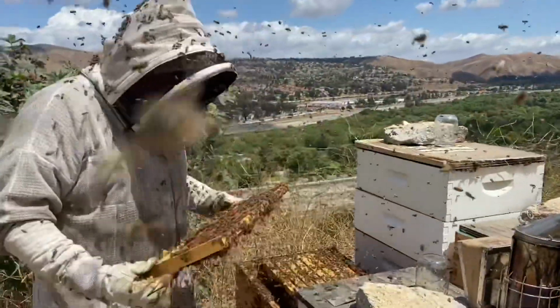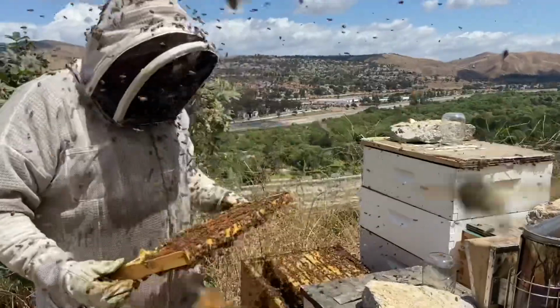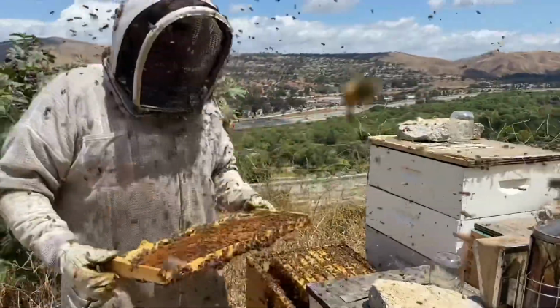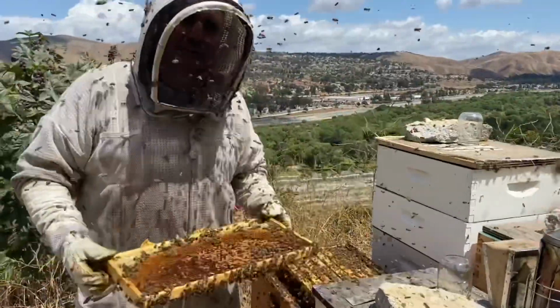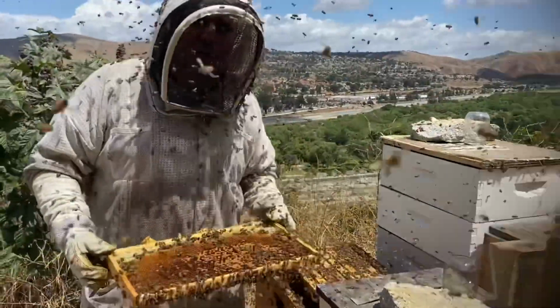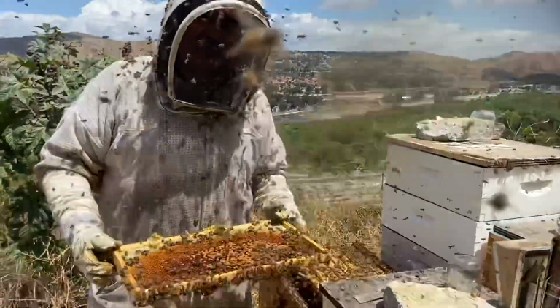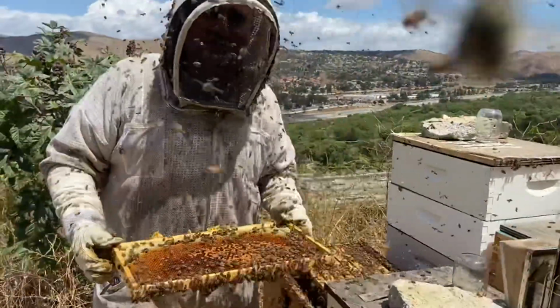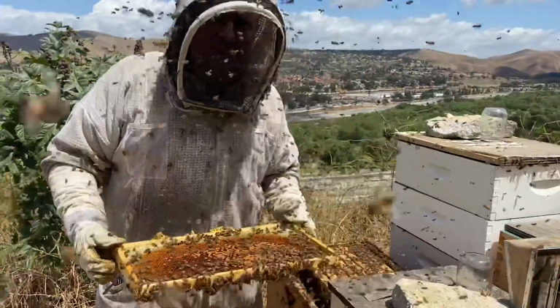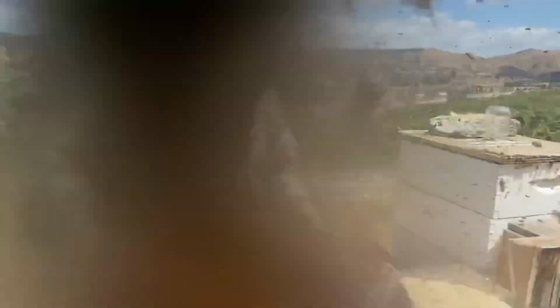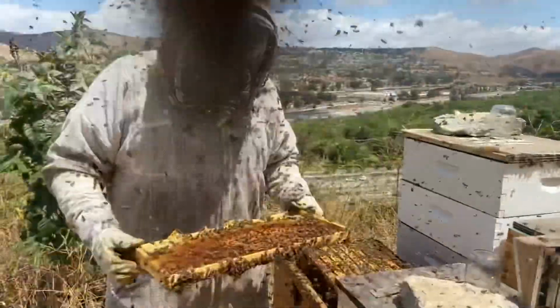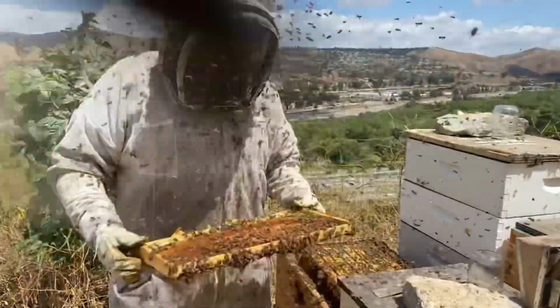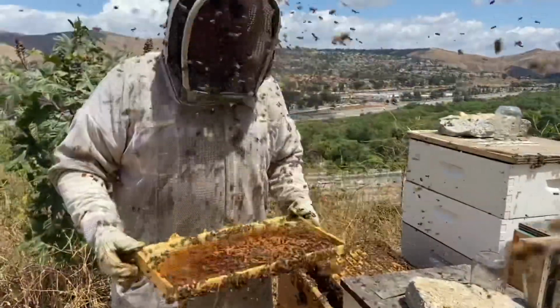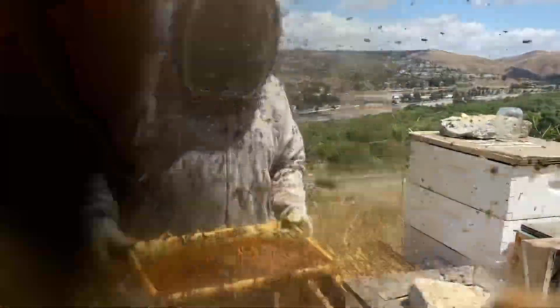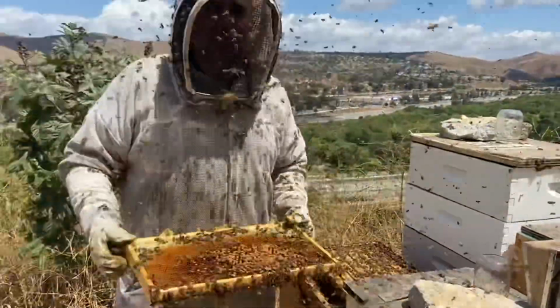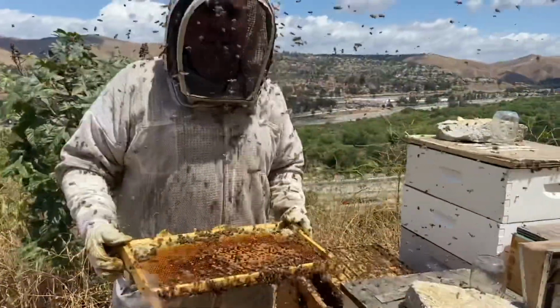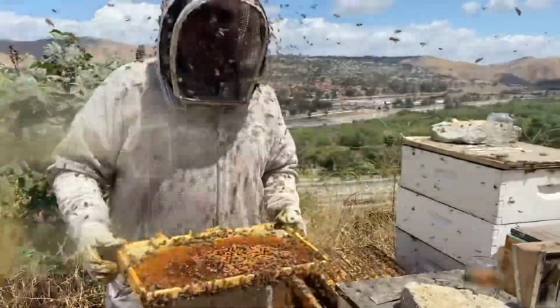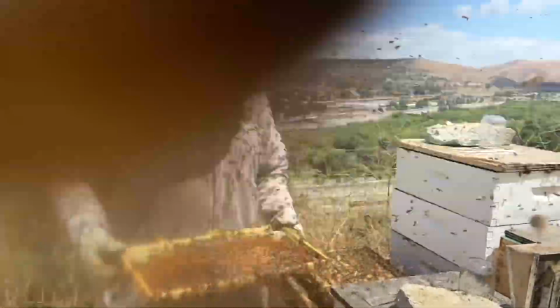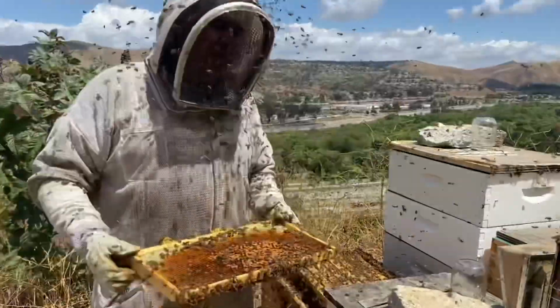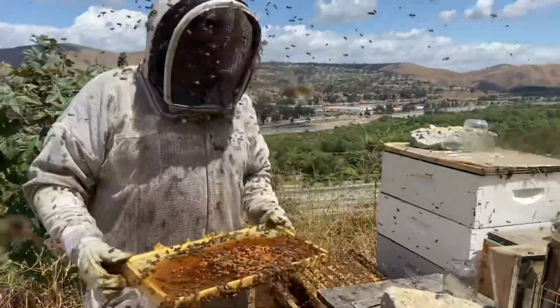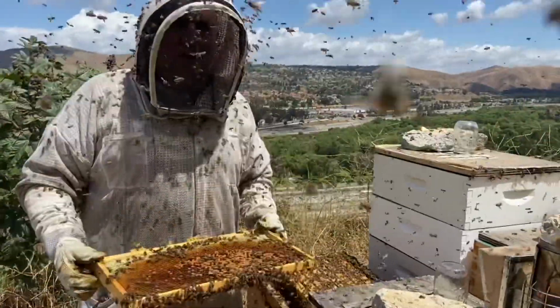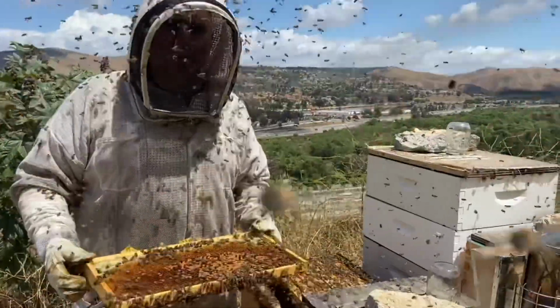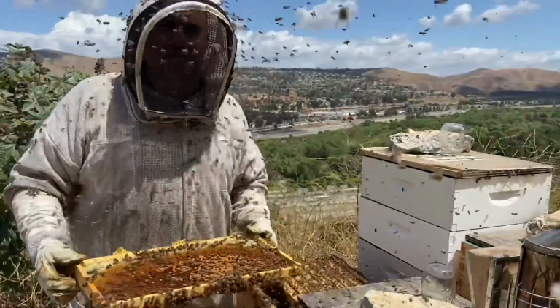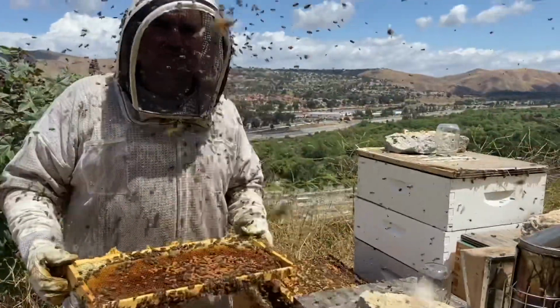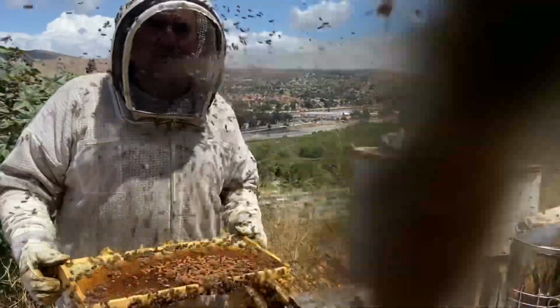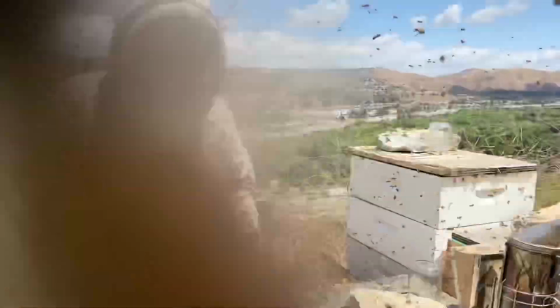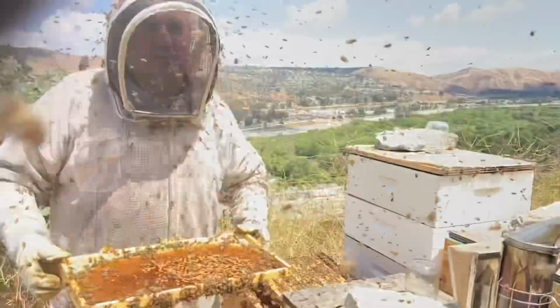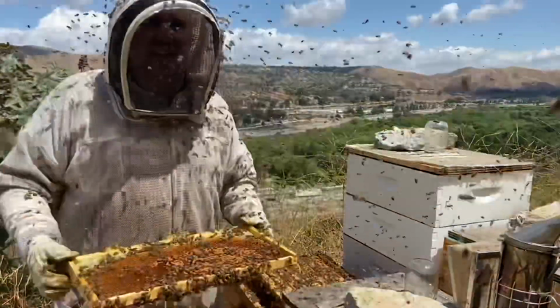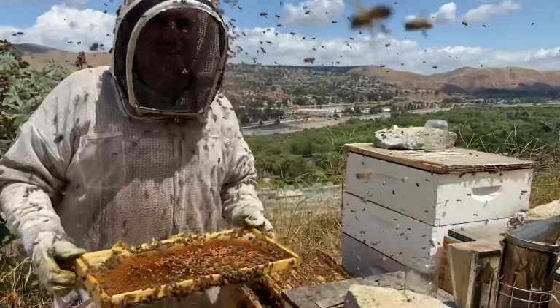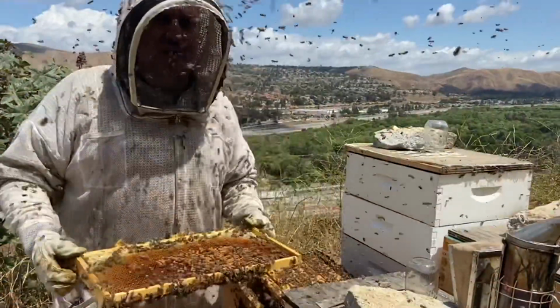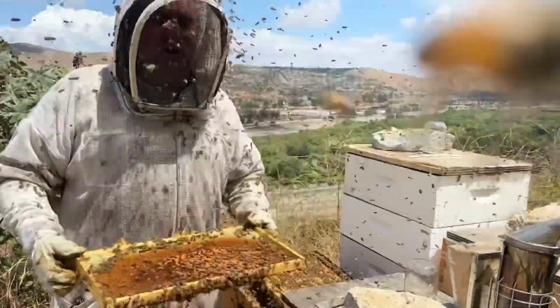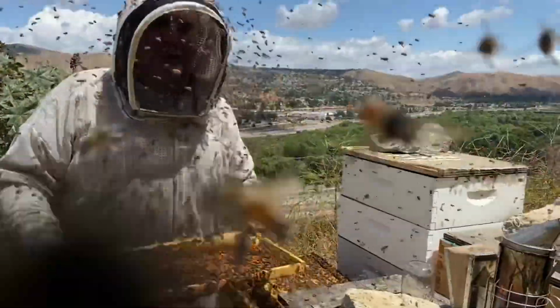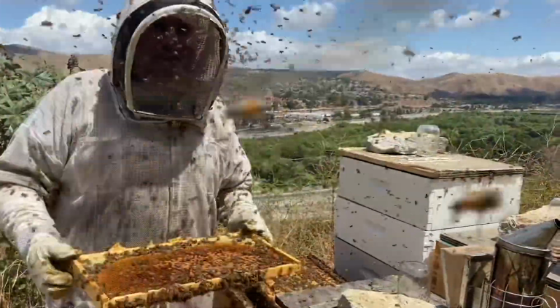I wanted to tell you I found the queen on this frame, but I didn't. So we're going to keep looking for the queen and we'll follow up when we're done with these hives. But here's a little taste of what our day is like.